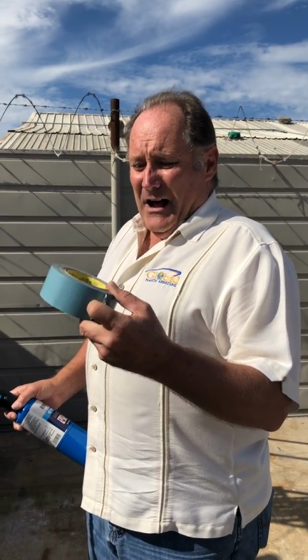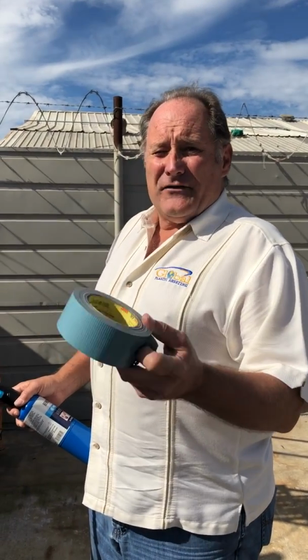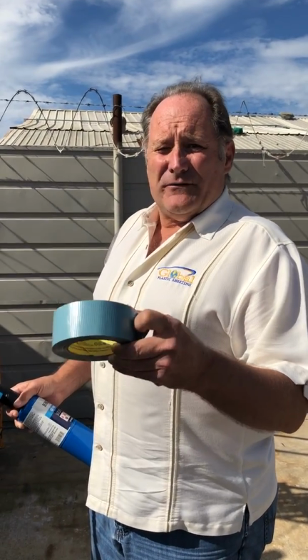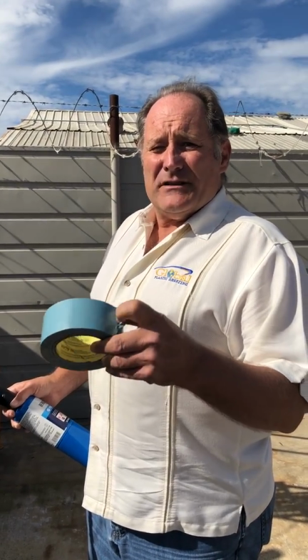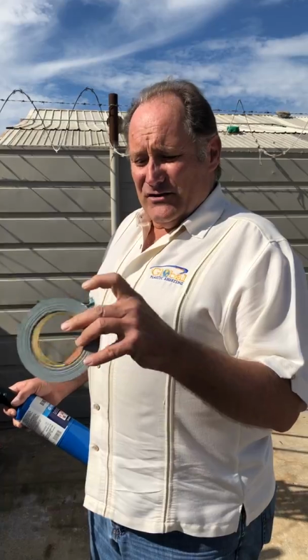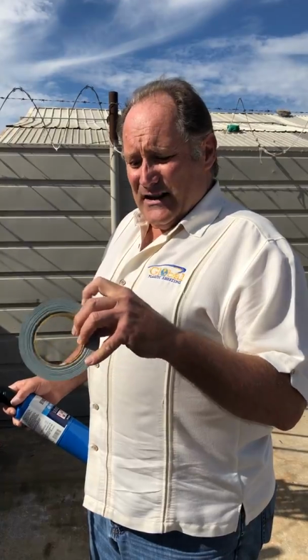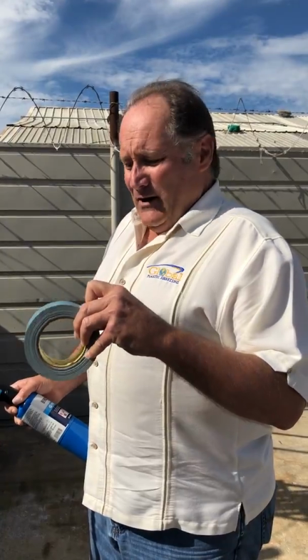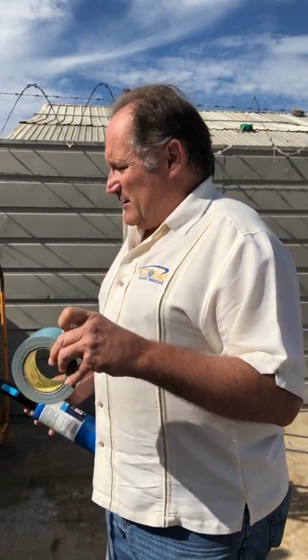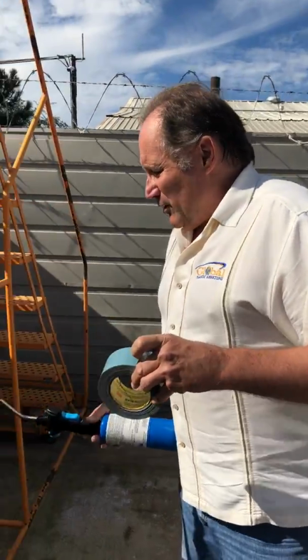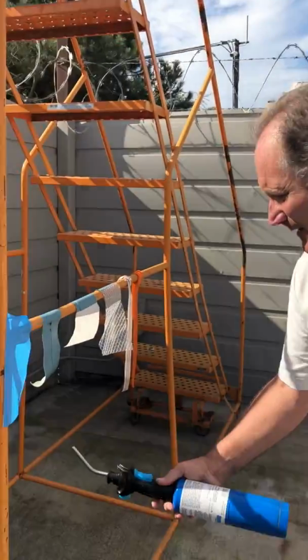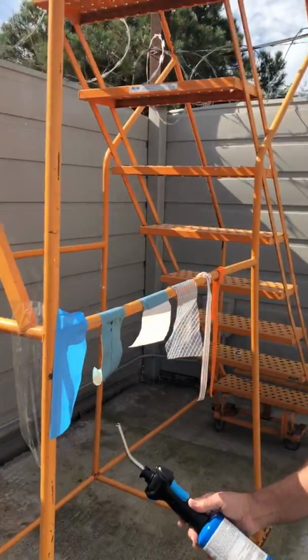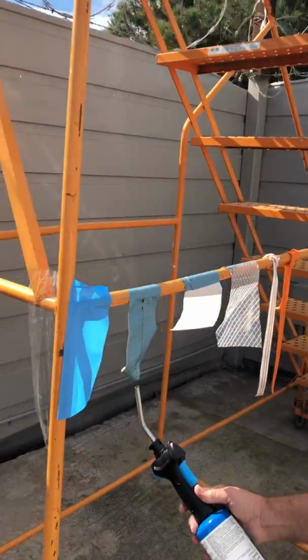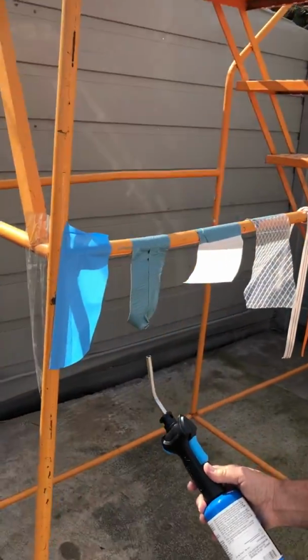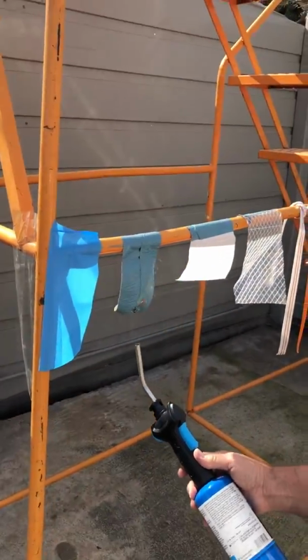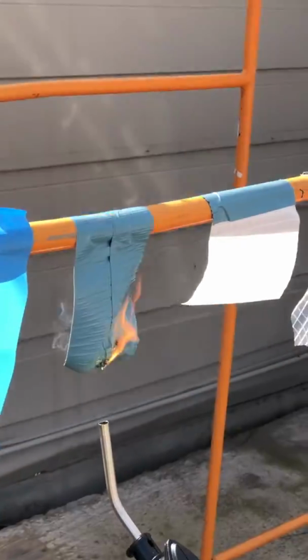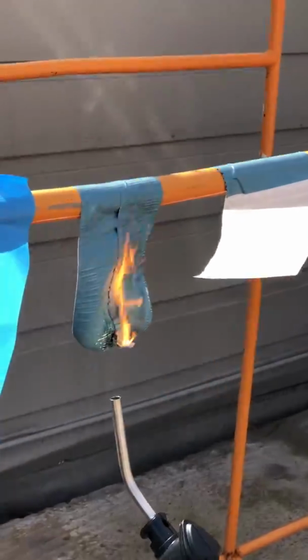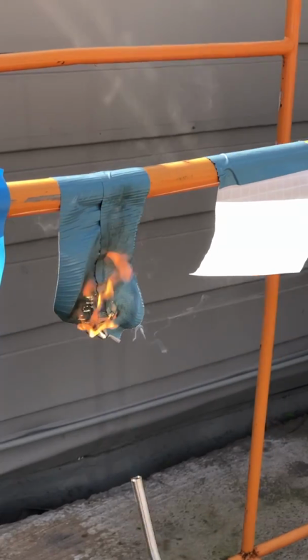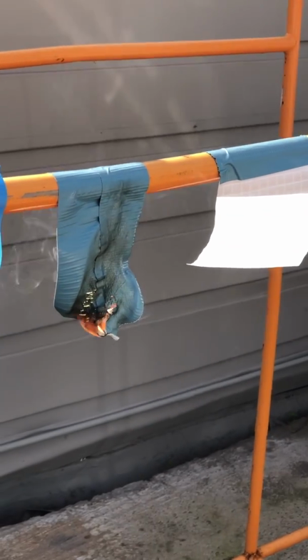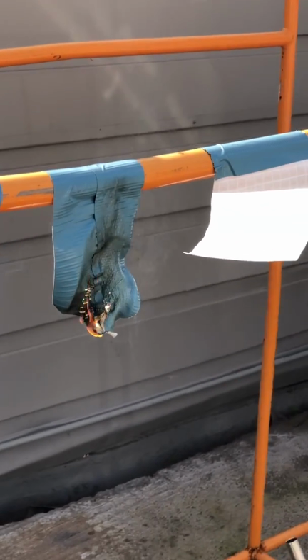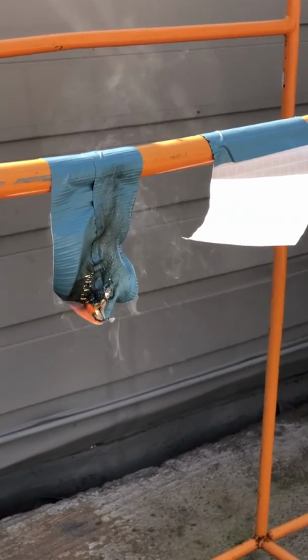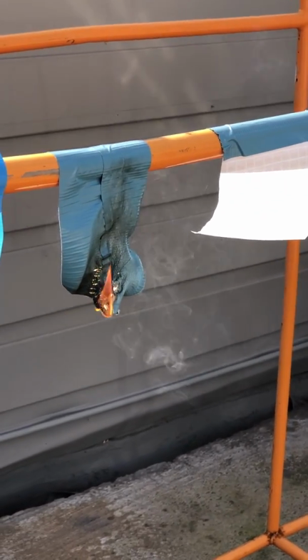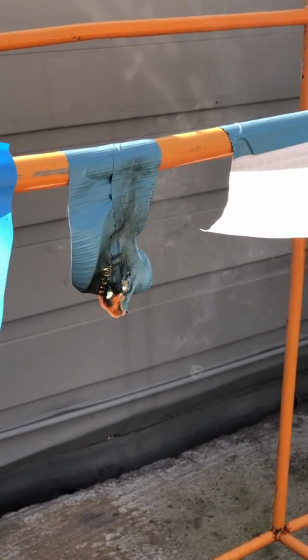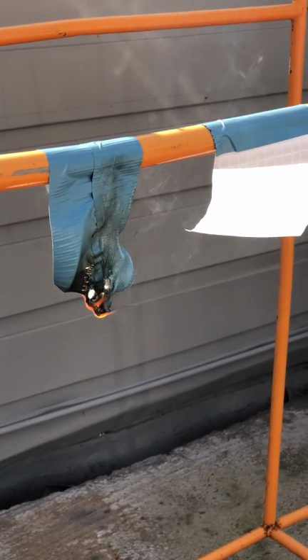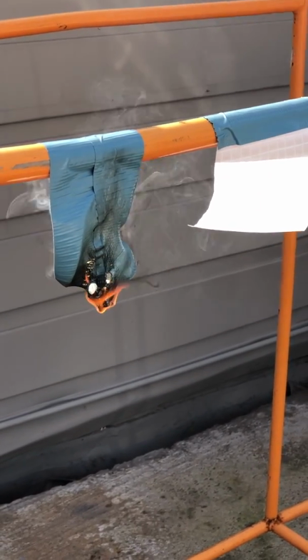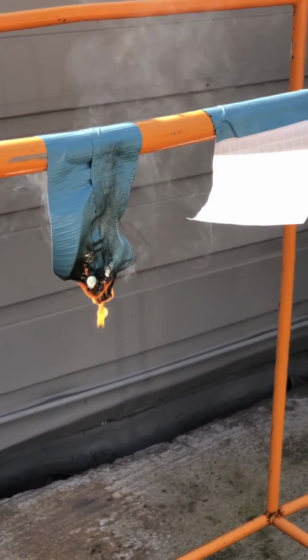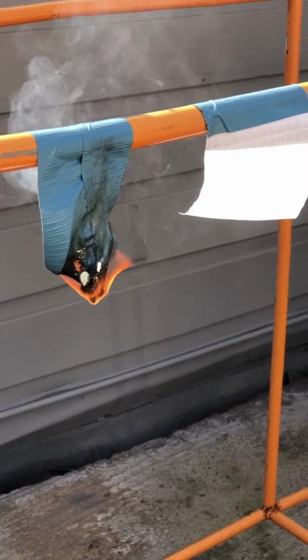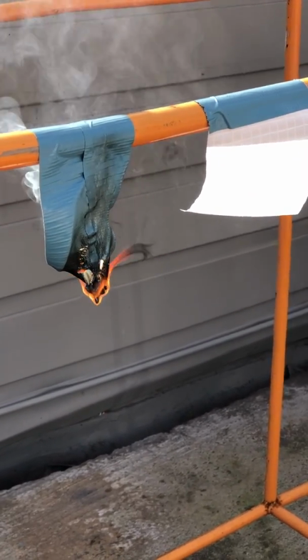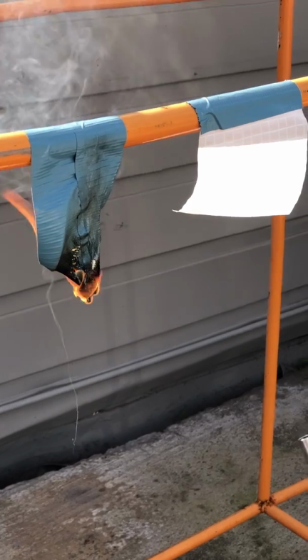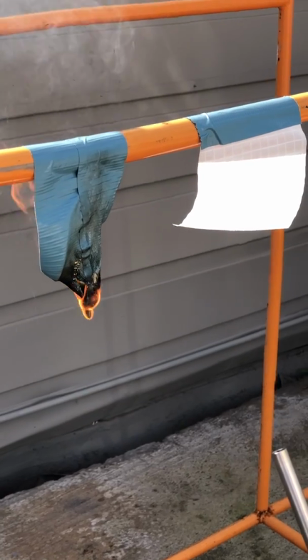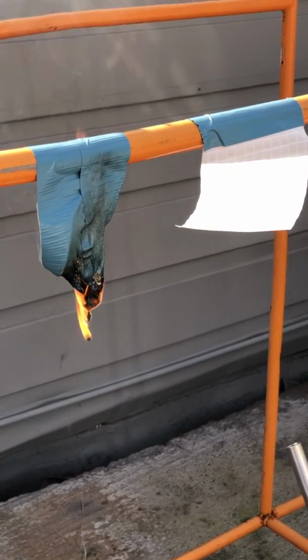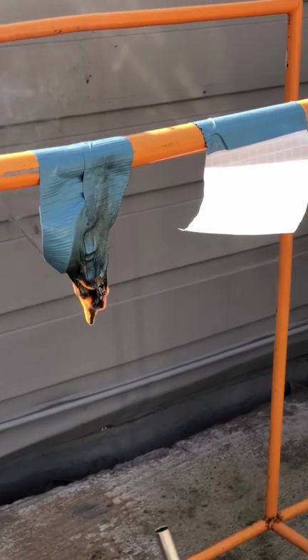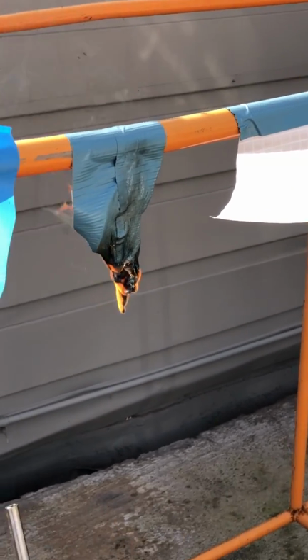I thought this was a fire retardant duct tape until I put a flame to it. I'm not so sure that it is — you just barely touch it with a flame and it continues to flame, continues to flame, burns like crazy.